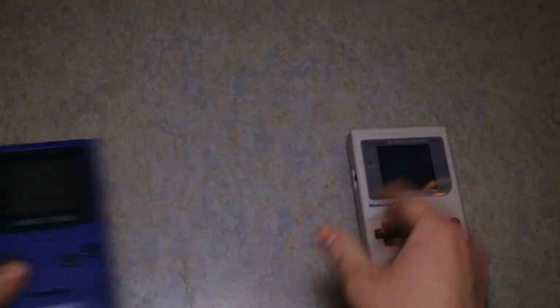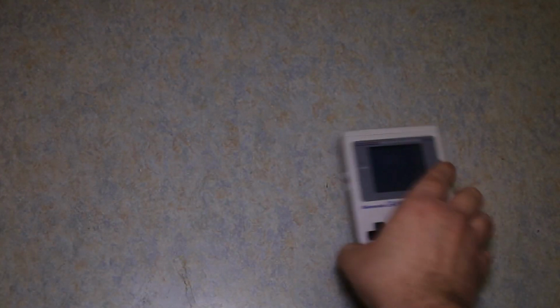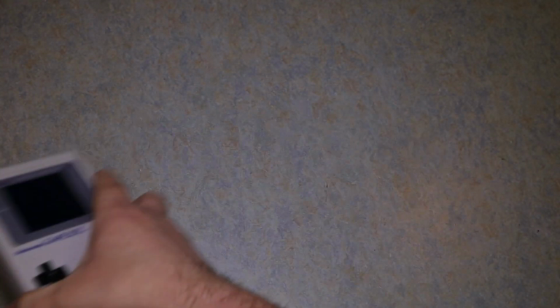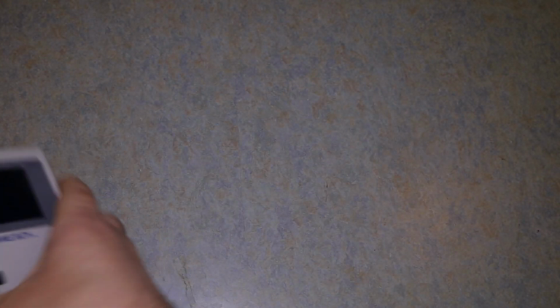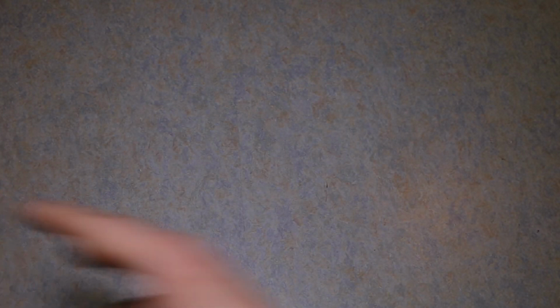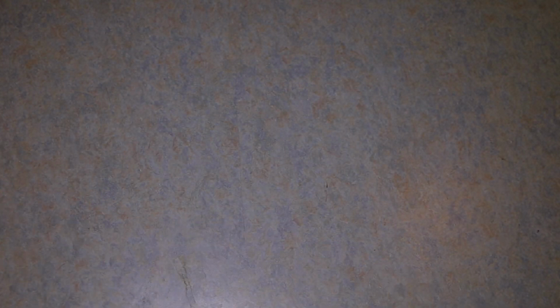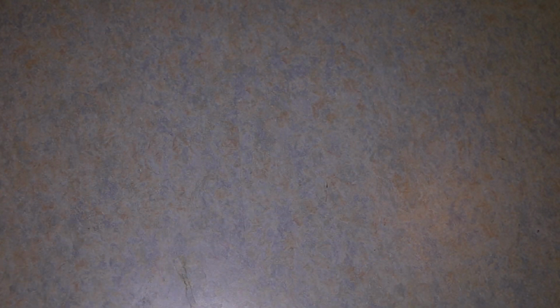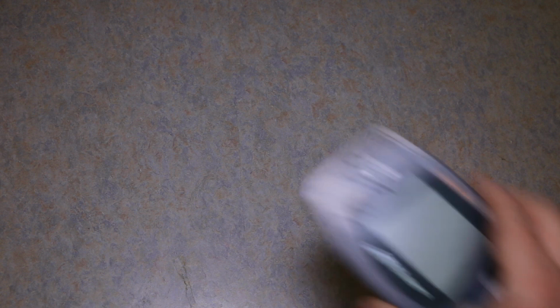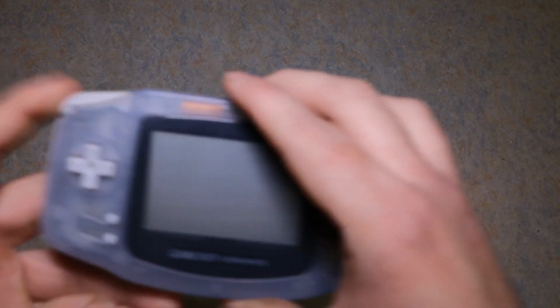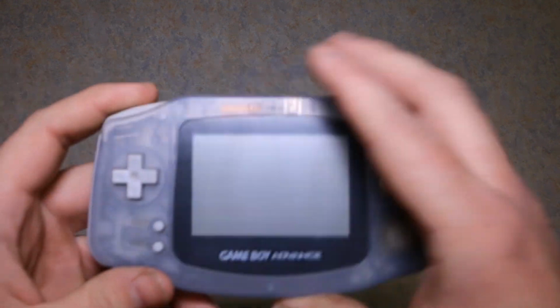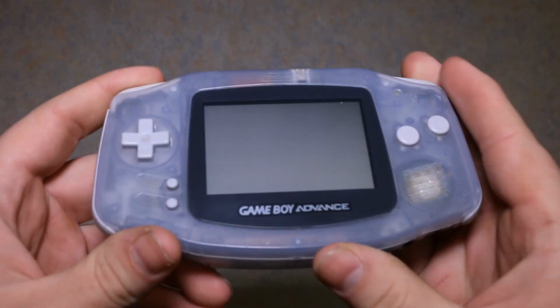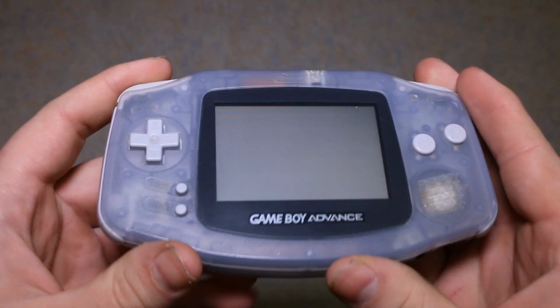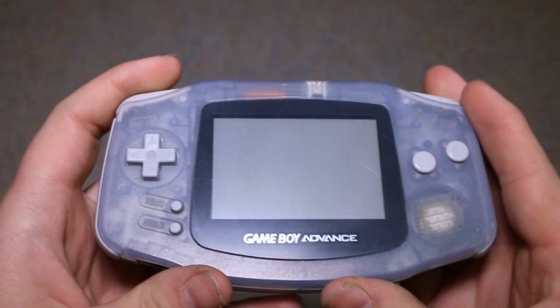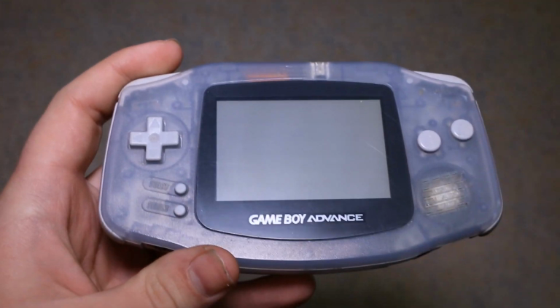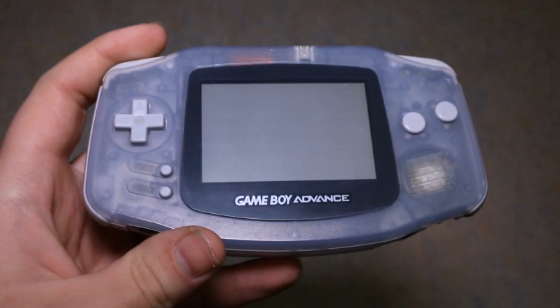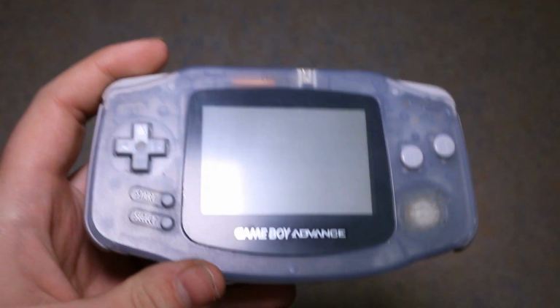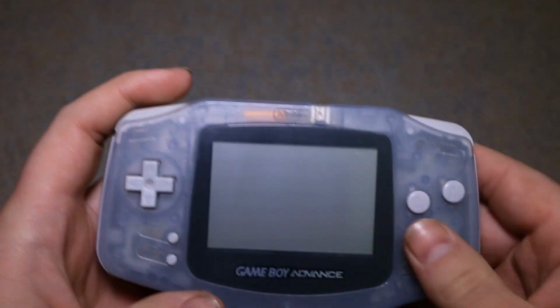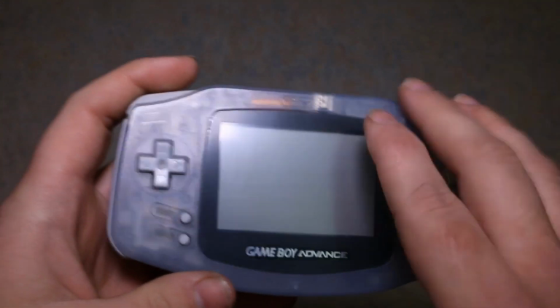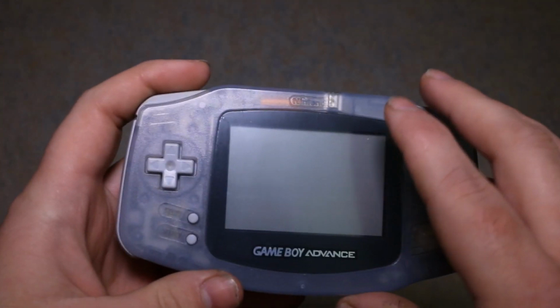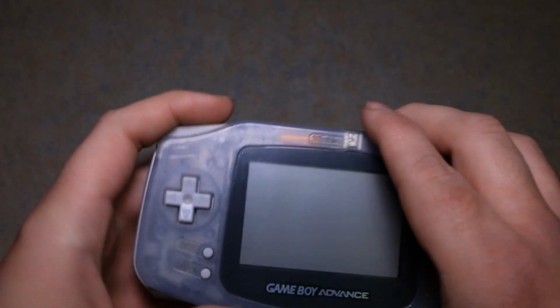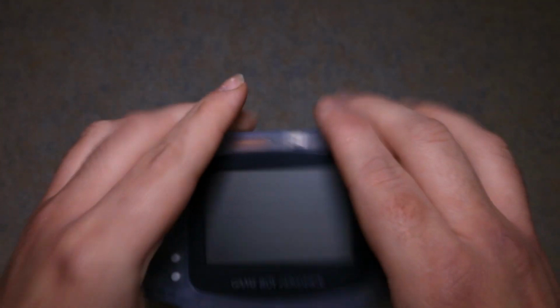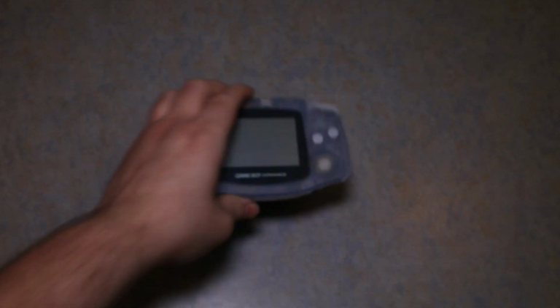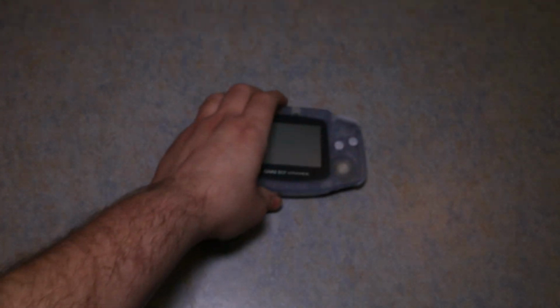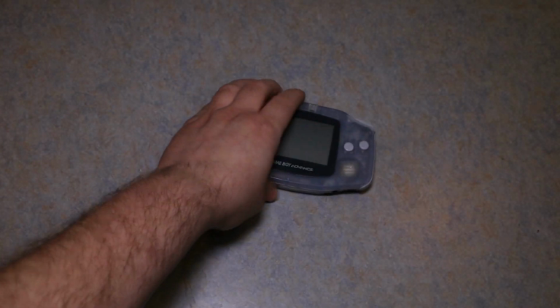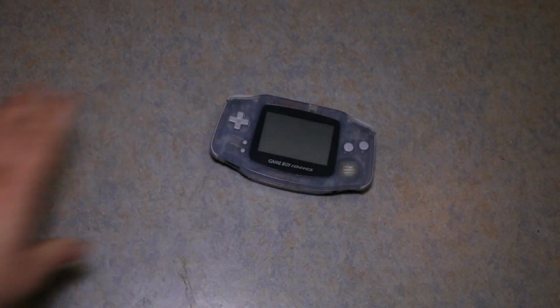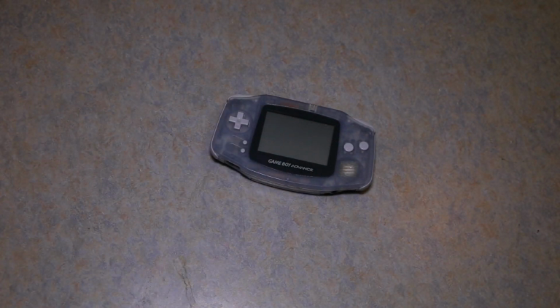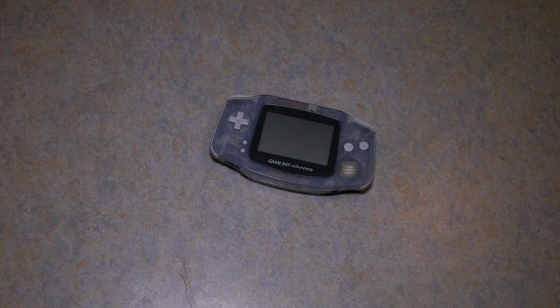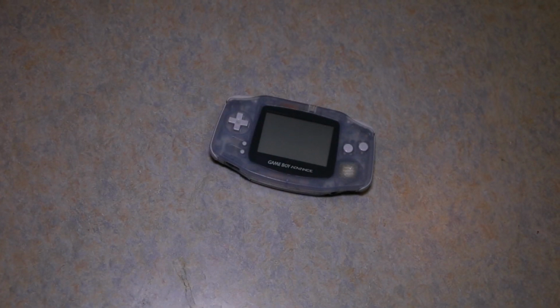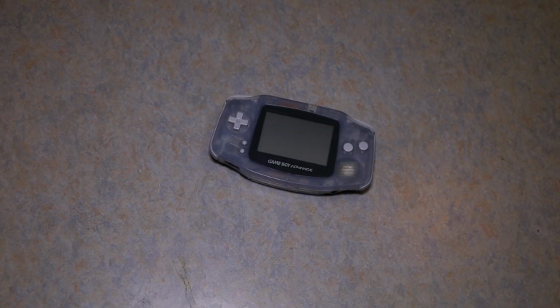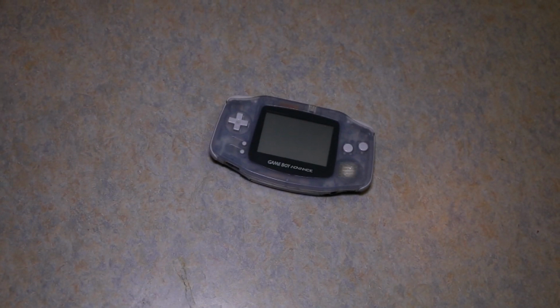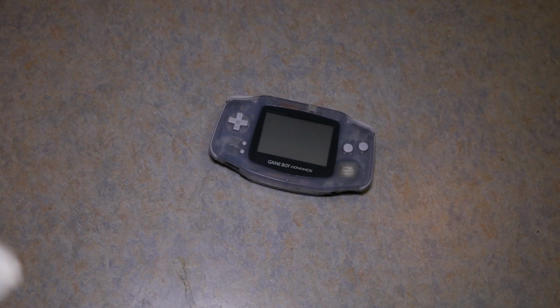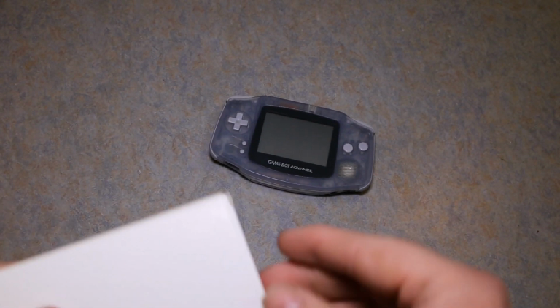Today I'll be doing a backlight mod on this Game Boy Advance. We'll be putting in a Game Boy Advance SP screen — the AGS-101 model — which is backlit.